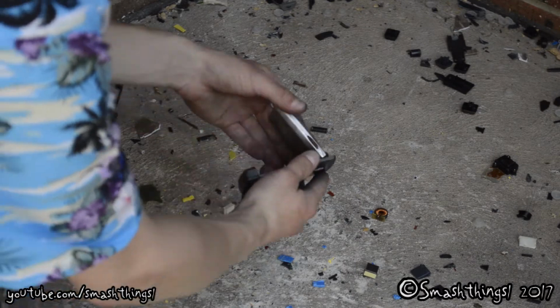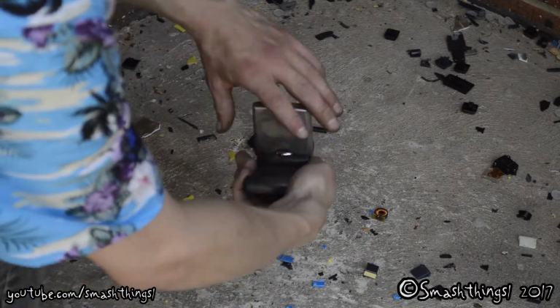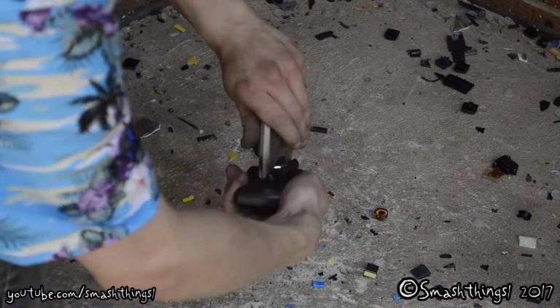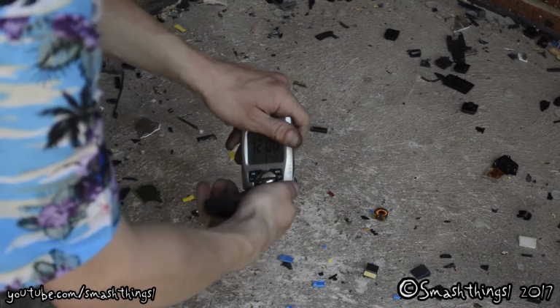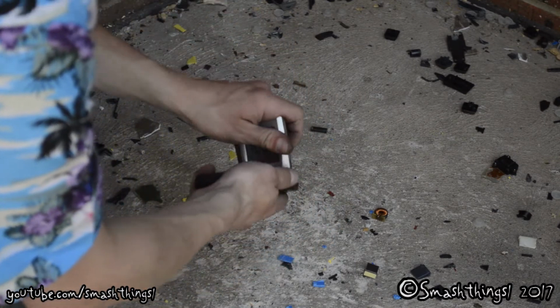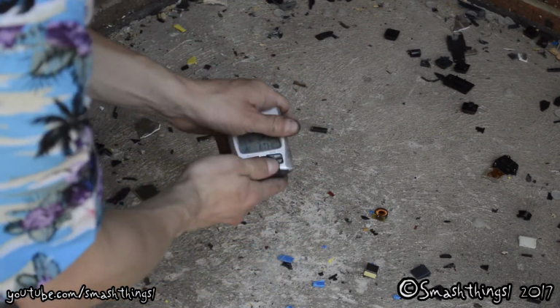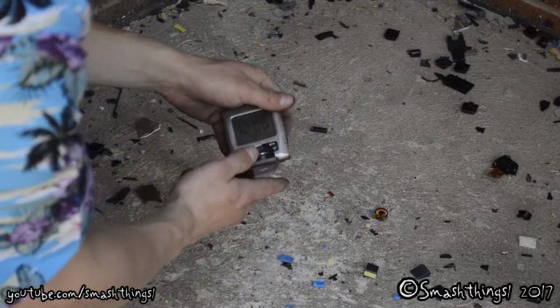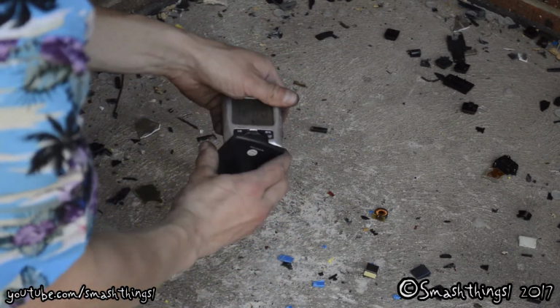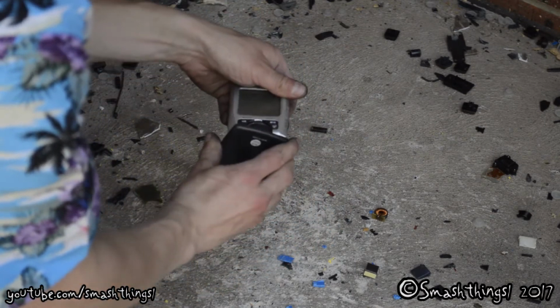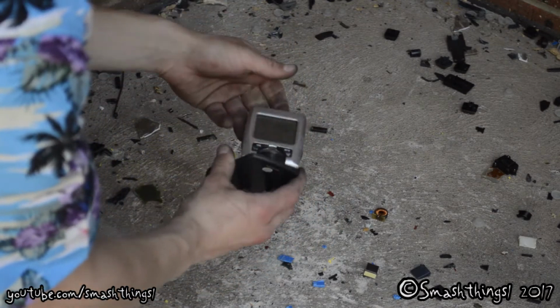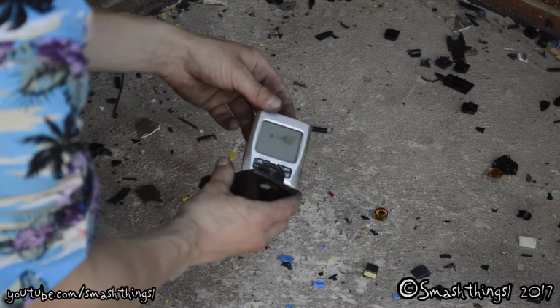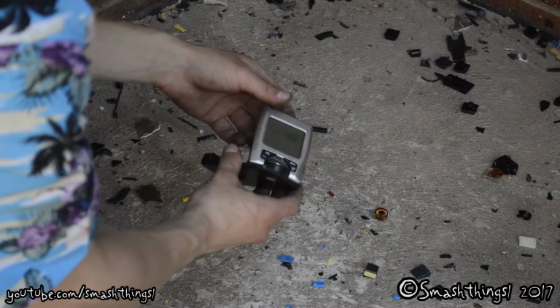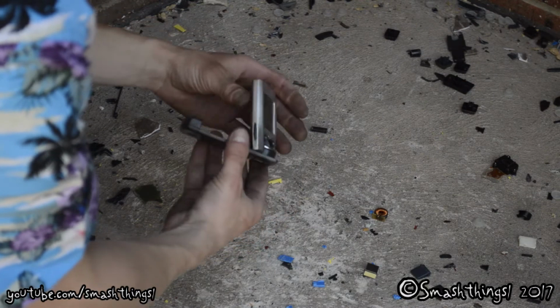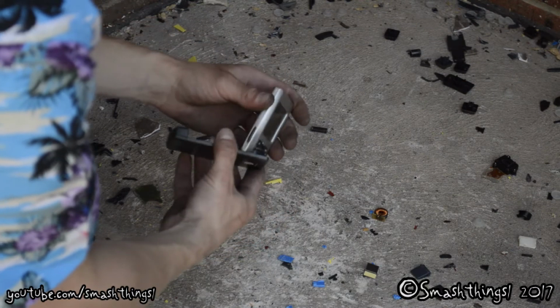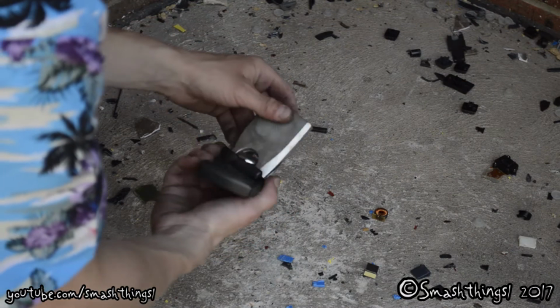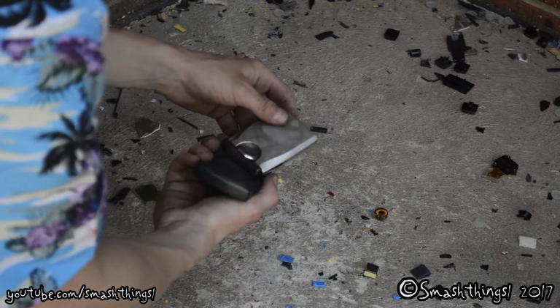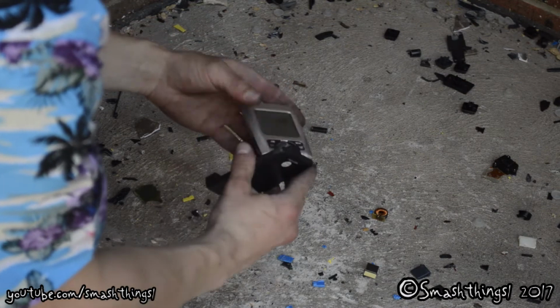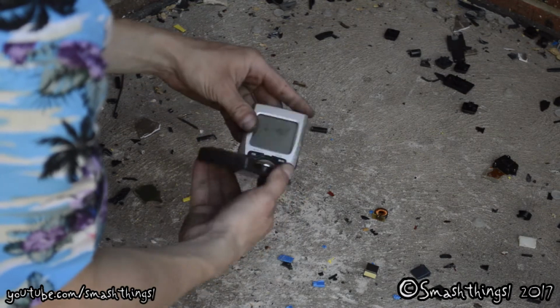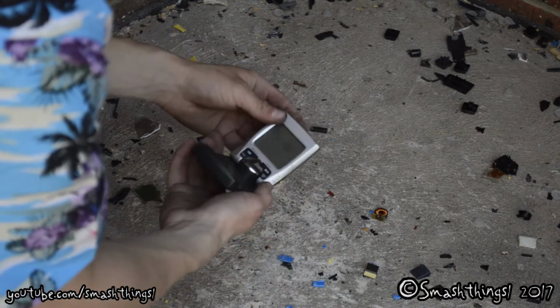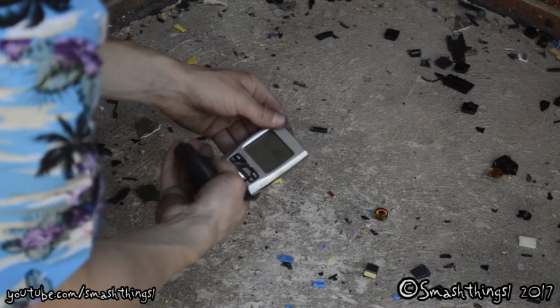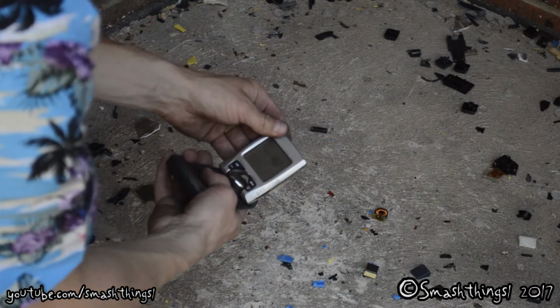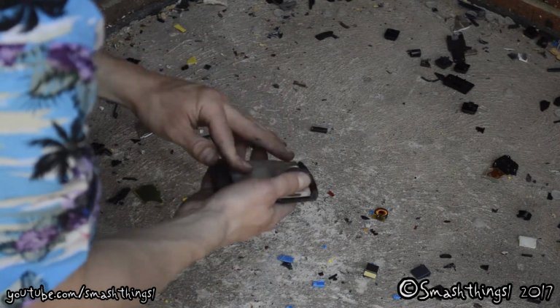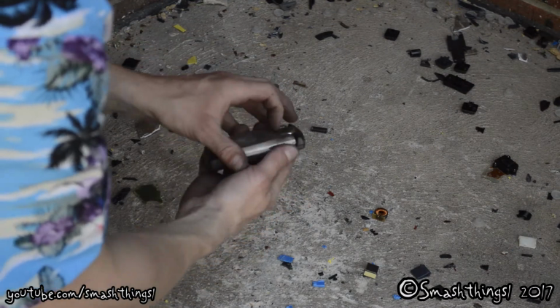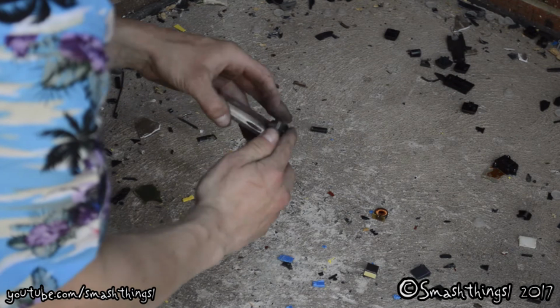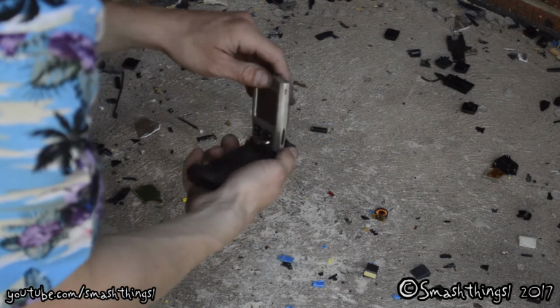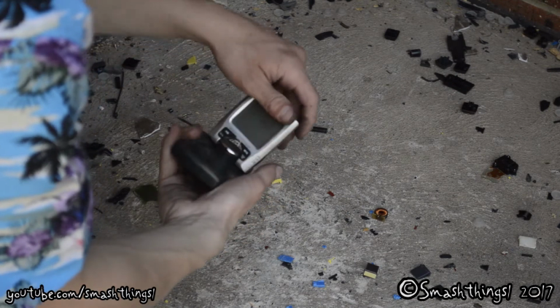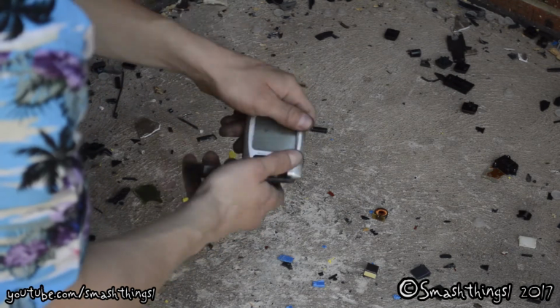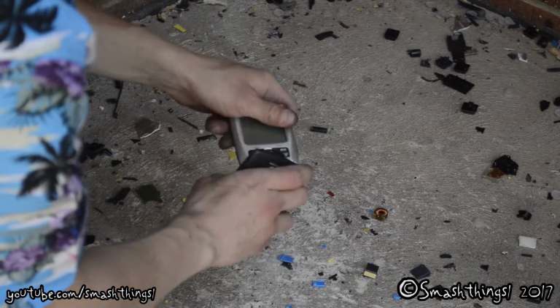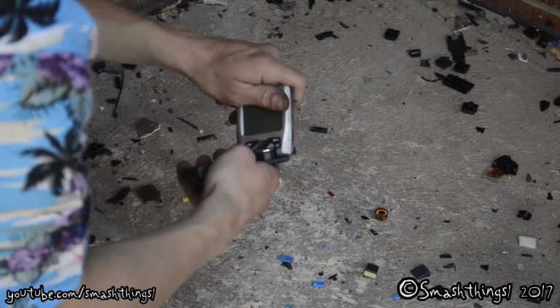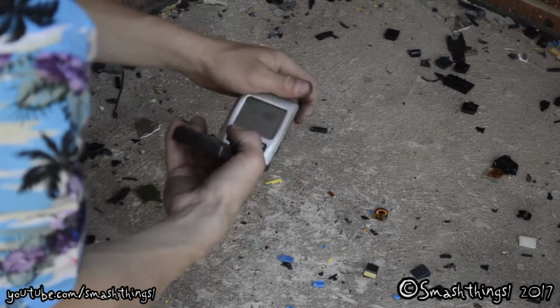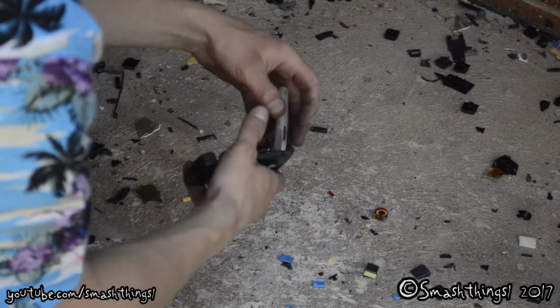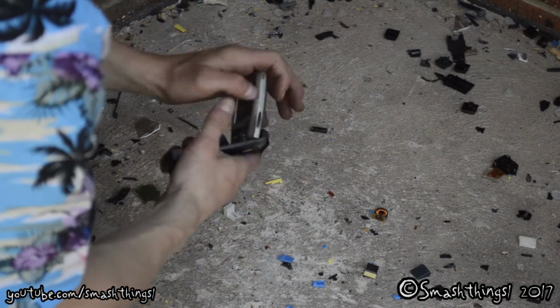So this fancy swivel action. Oh, what? It's already broken, can't swivel it 360 degrees. What a cheap piece of junk.